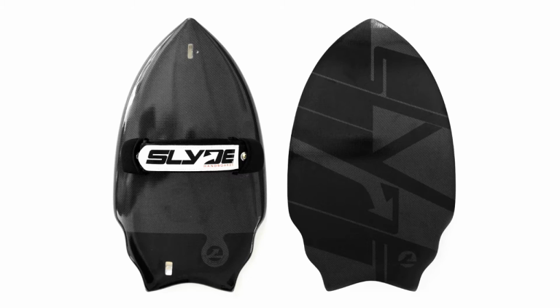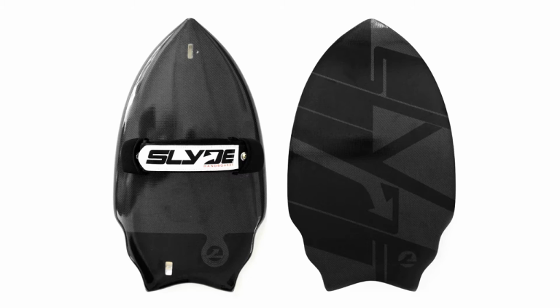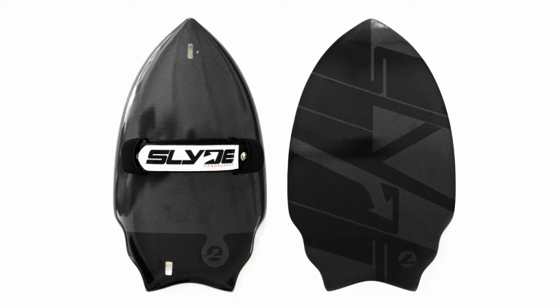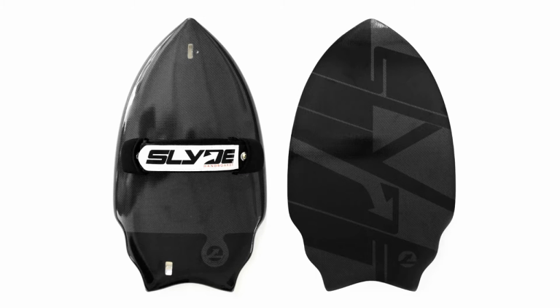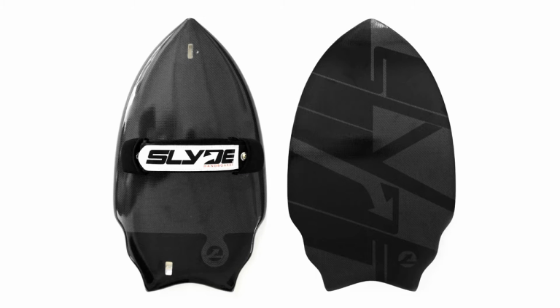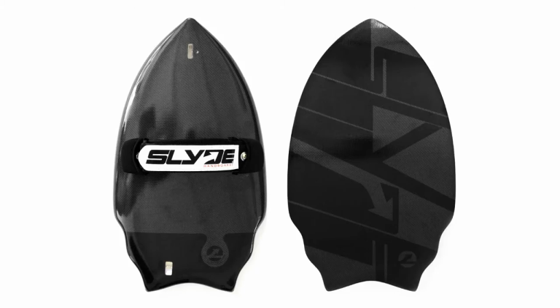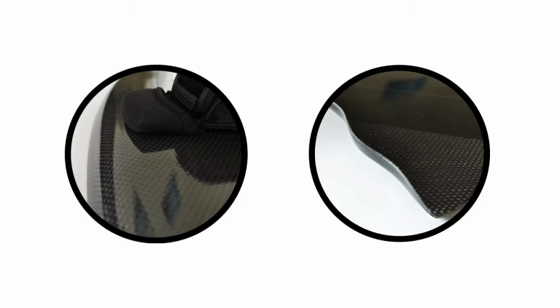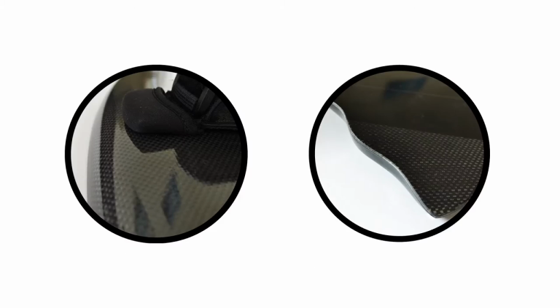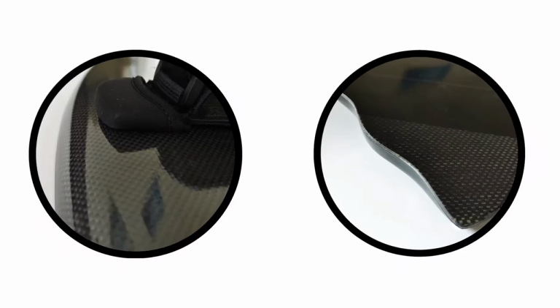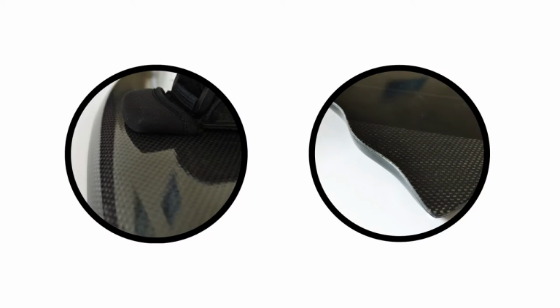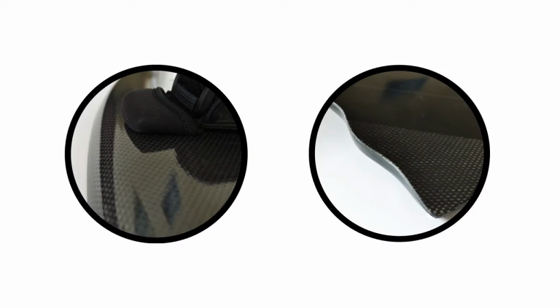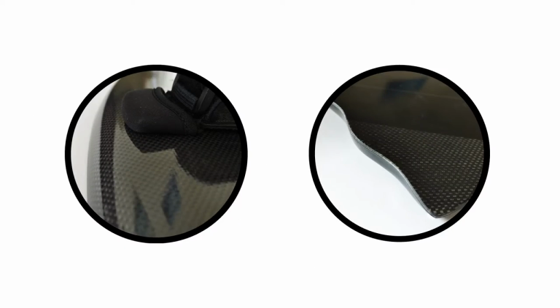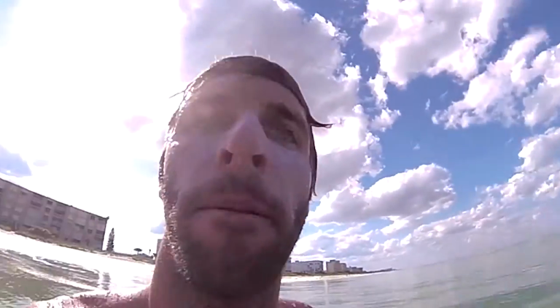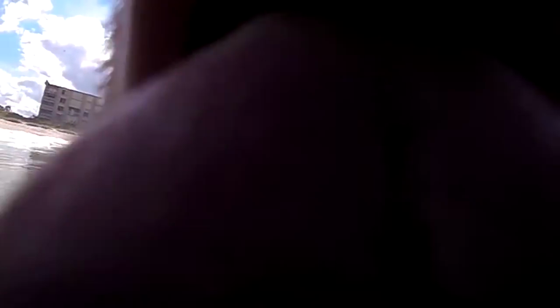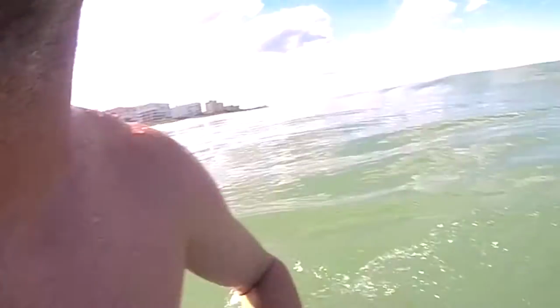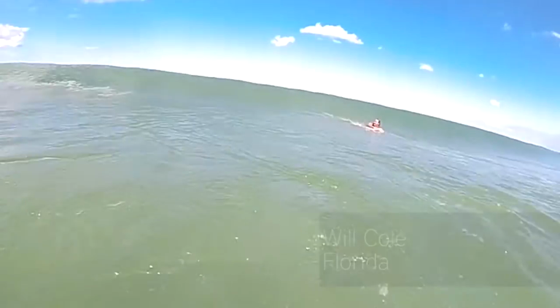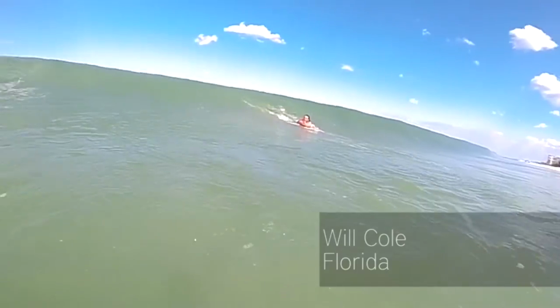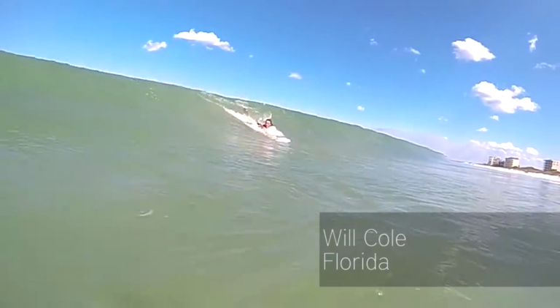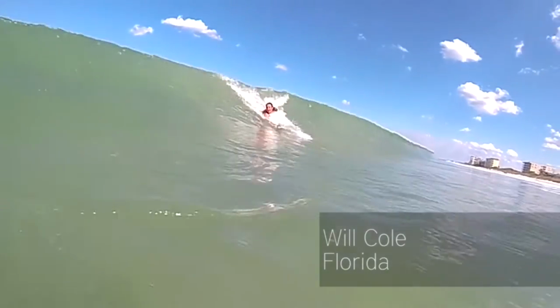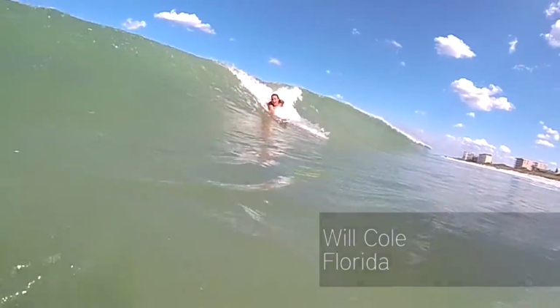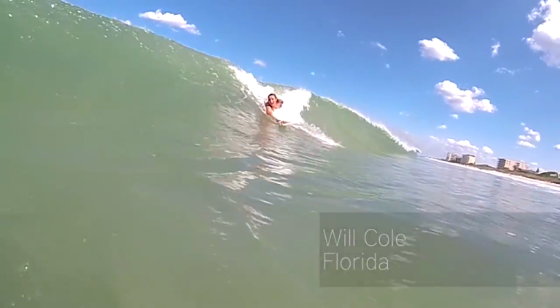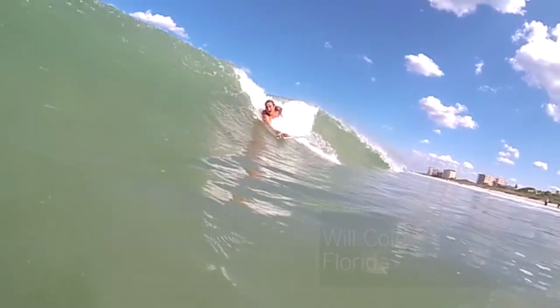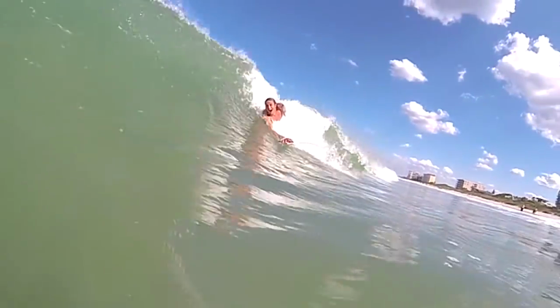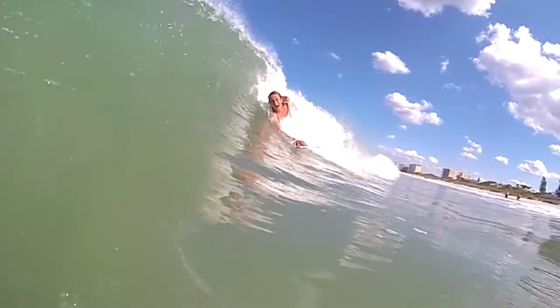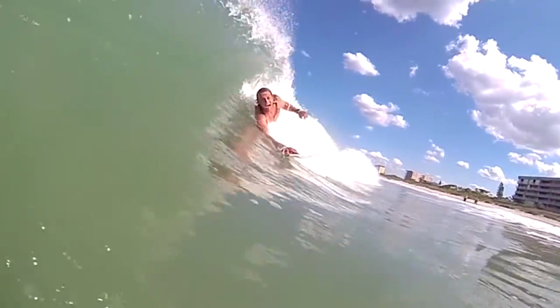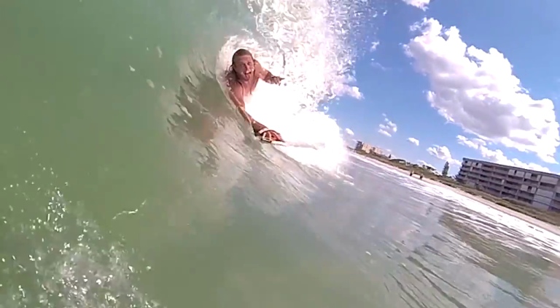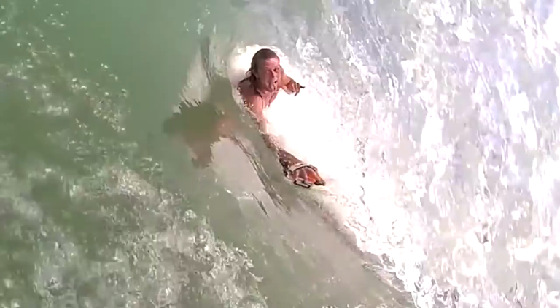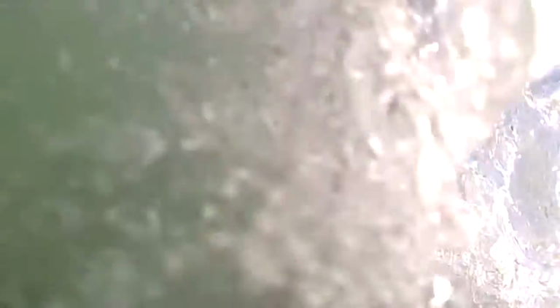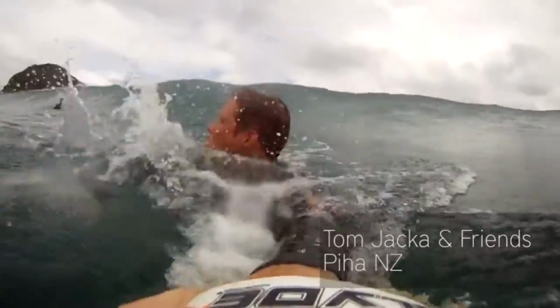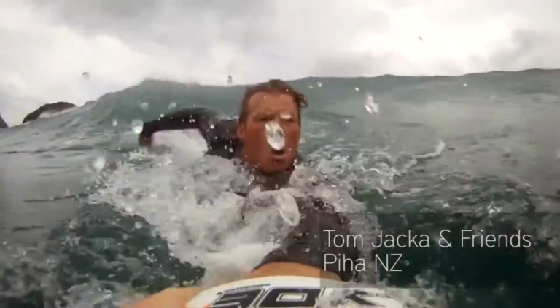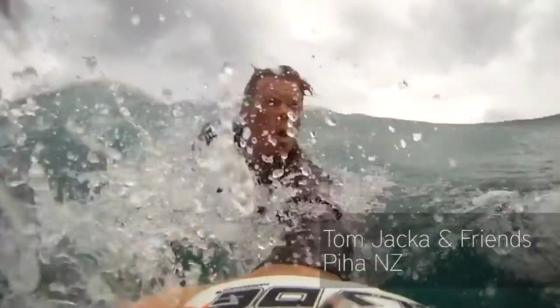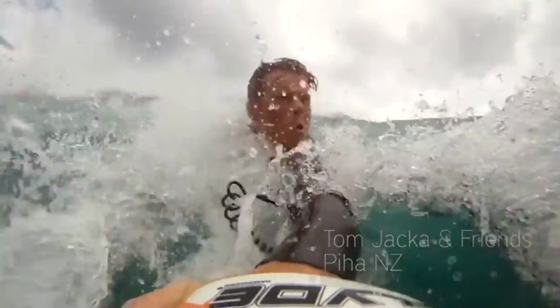Hey guys, Steve from Slidehandboards back again today with the Wedge Carbon Fiber Black. This is probably the most popular board that we have — just an insane carbon fiber finish.